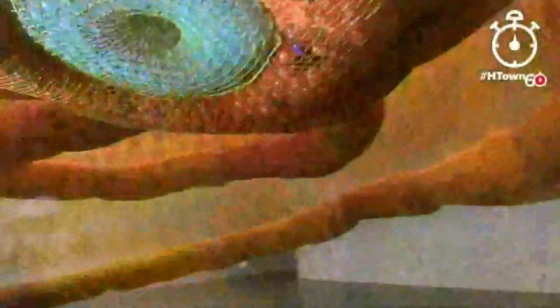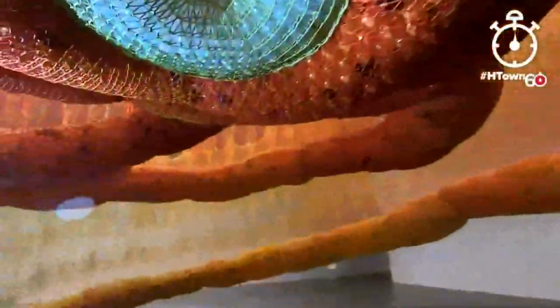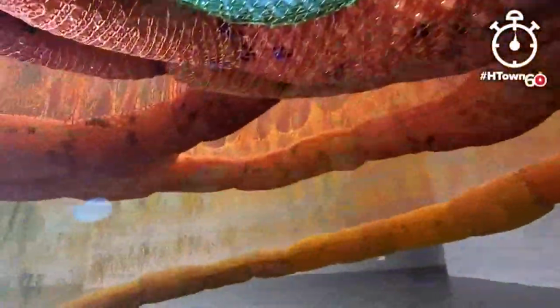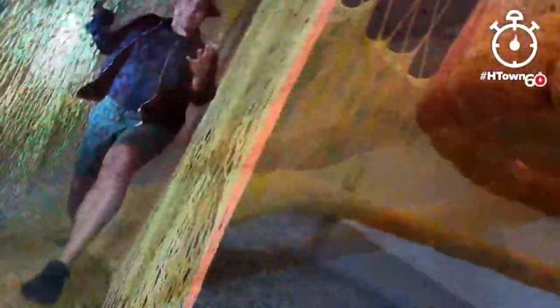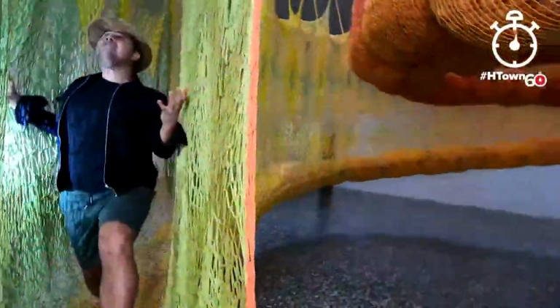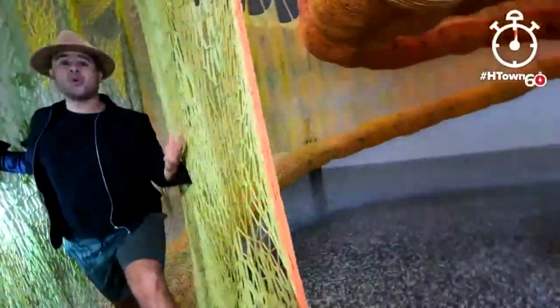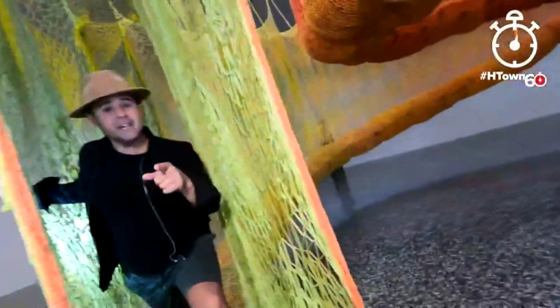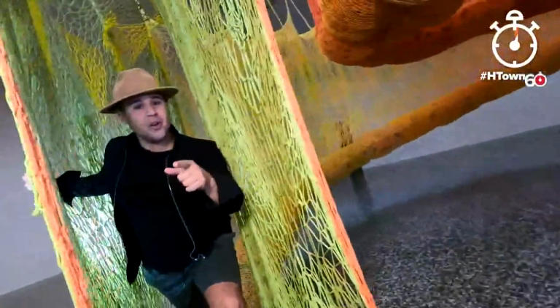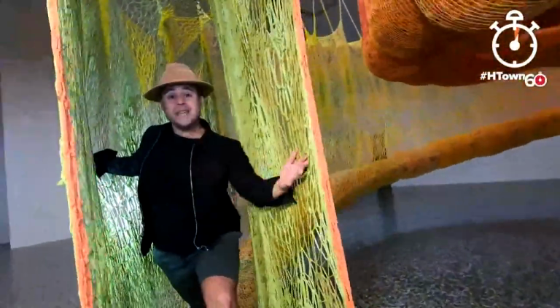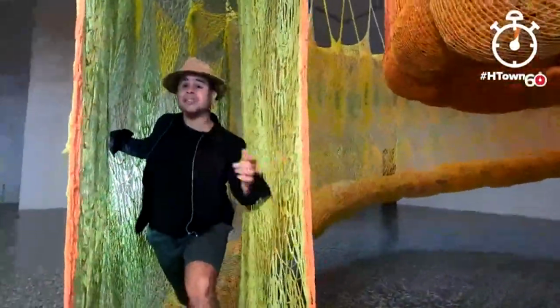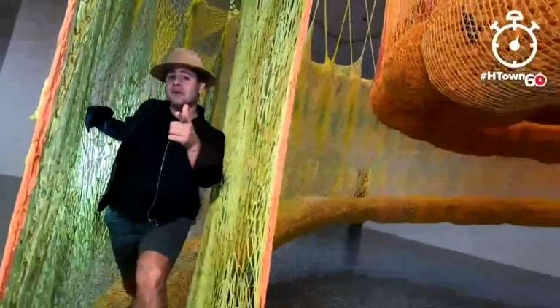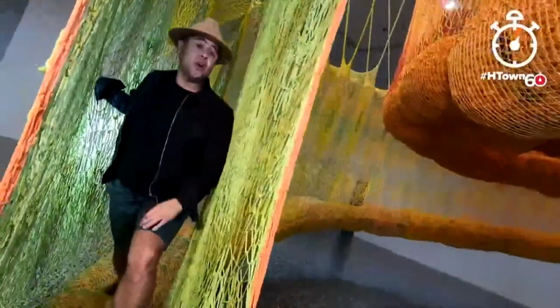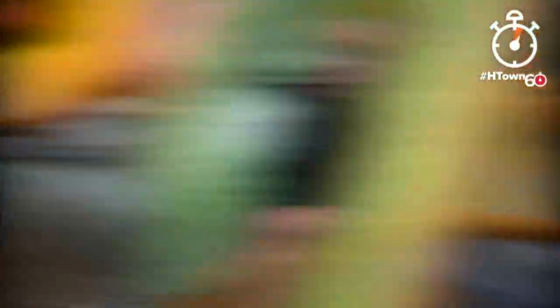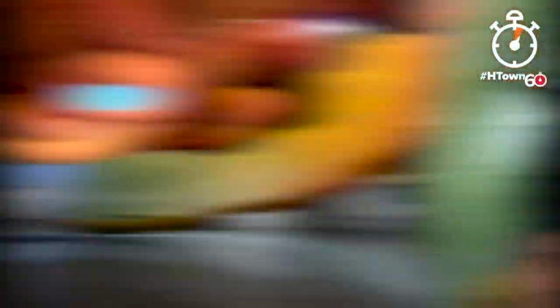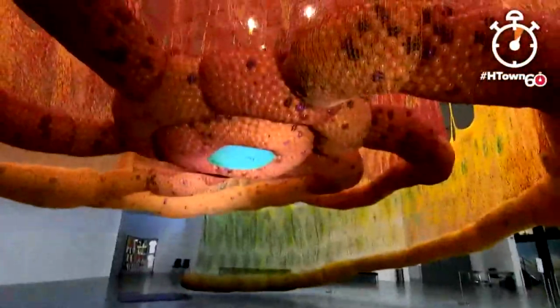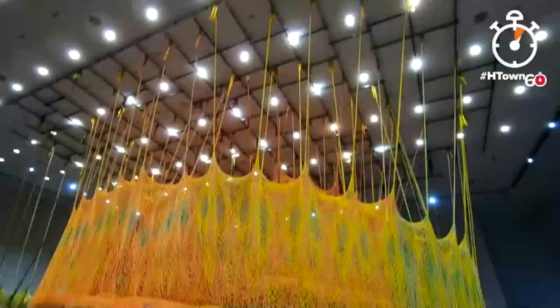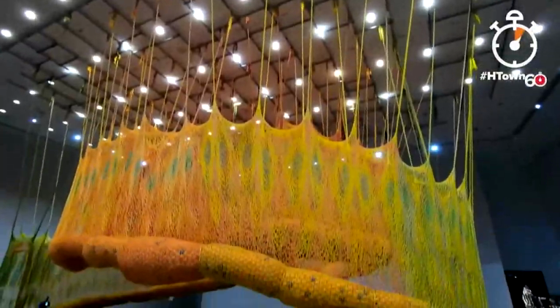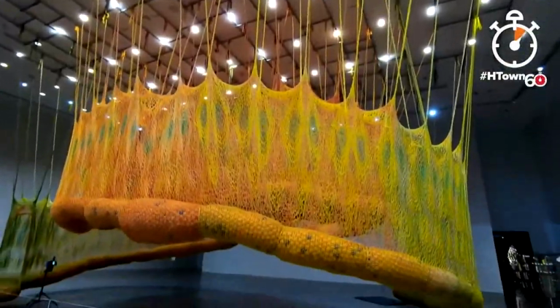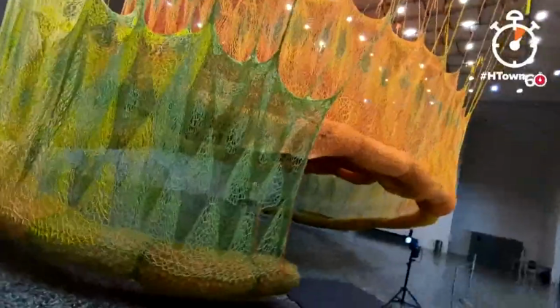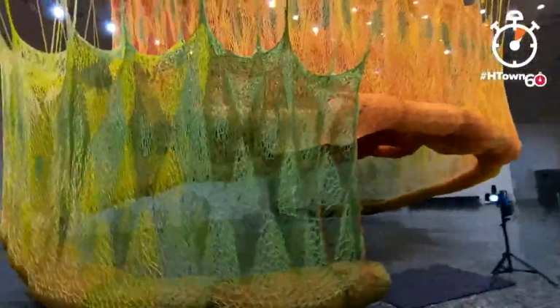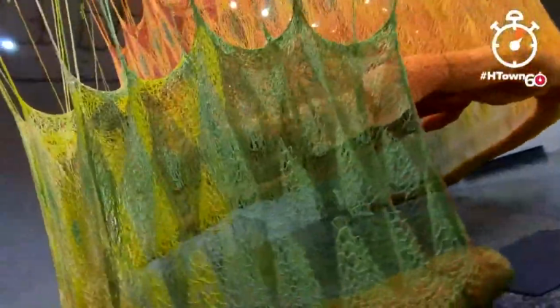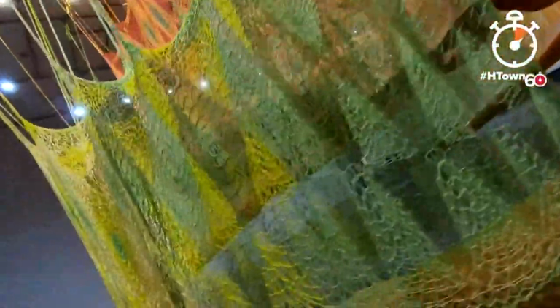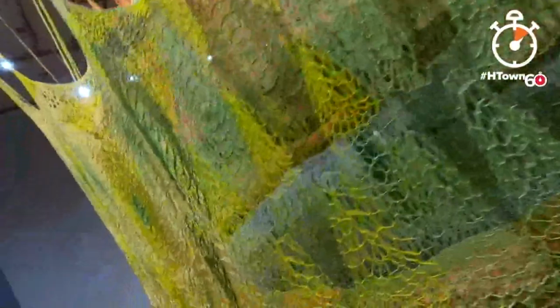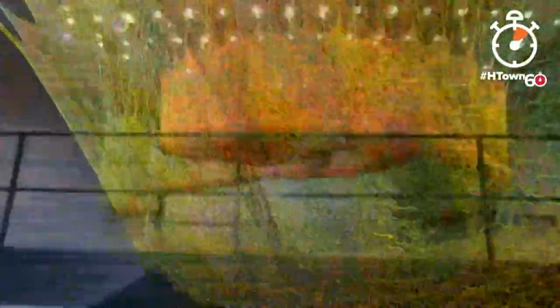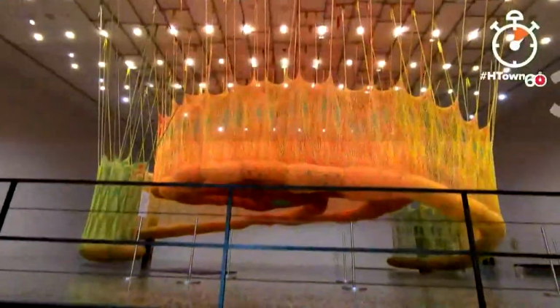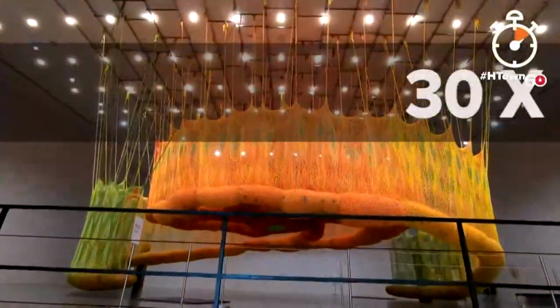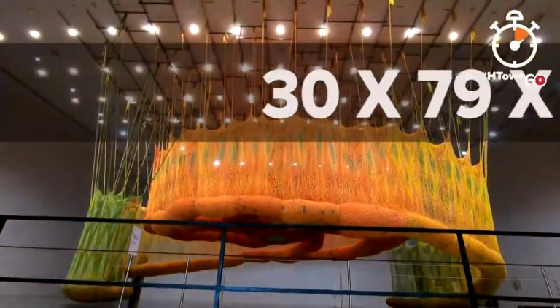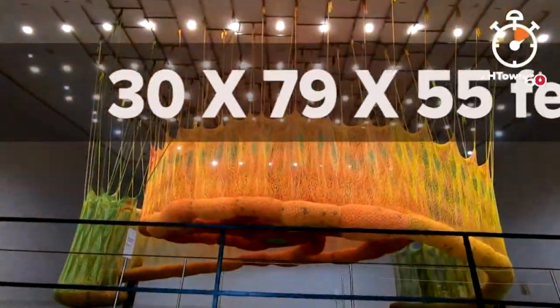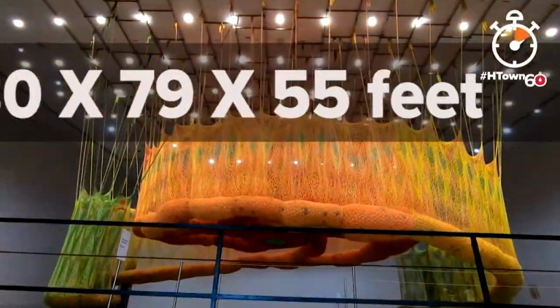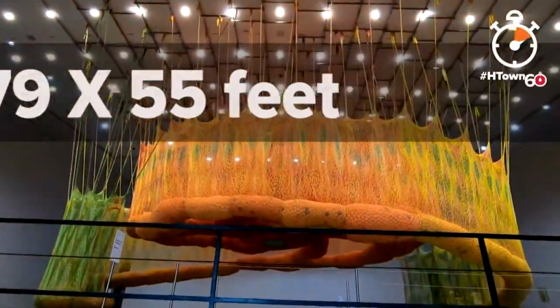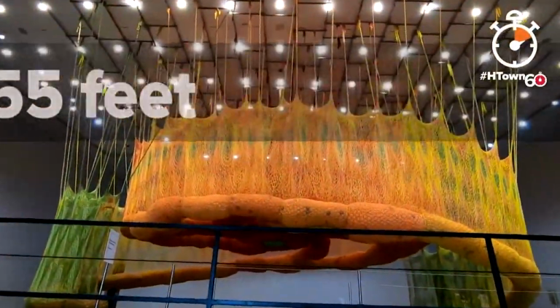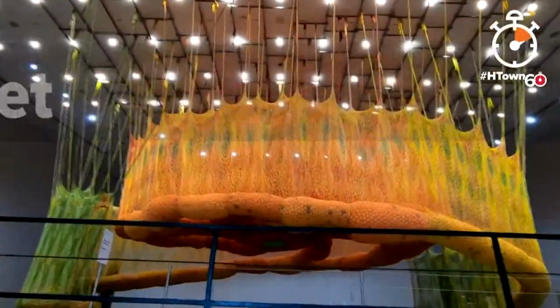Good morning friends! Talk about out-of-this-world kind of art, only here at the Museum of Fine Arts Houston. We're going big — I mean real big. This is 30 by 79 by 55 feet.